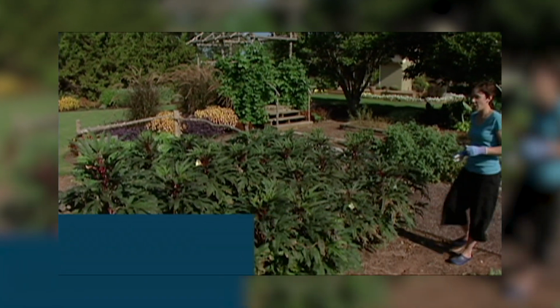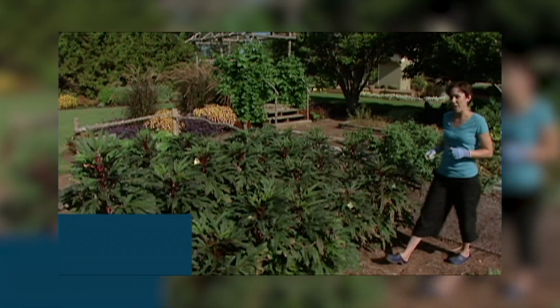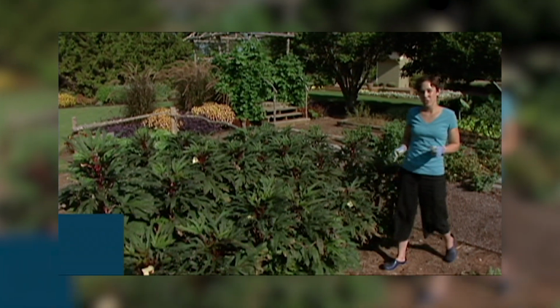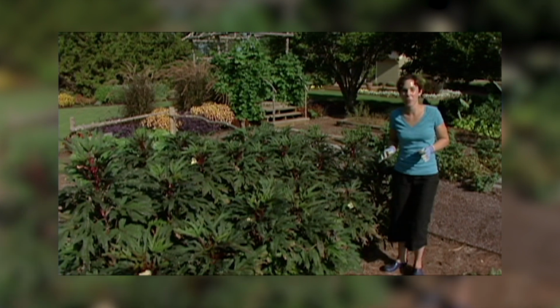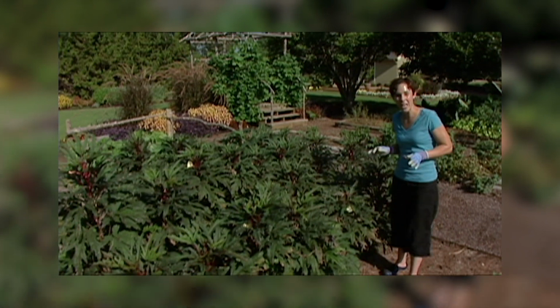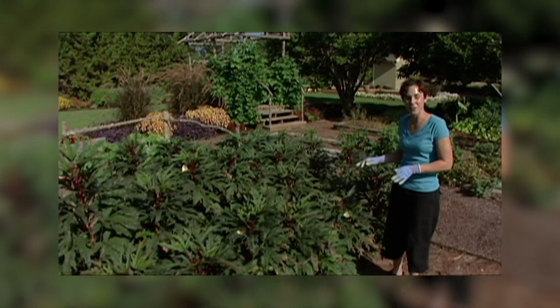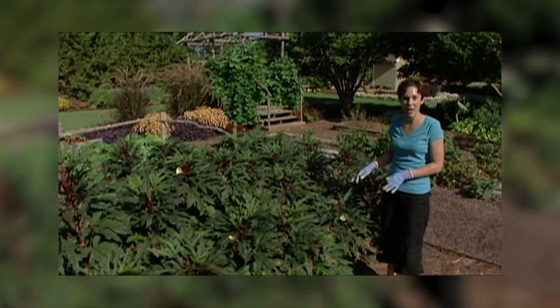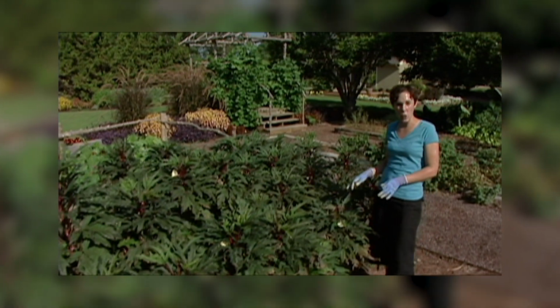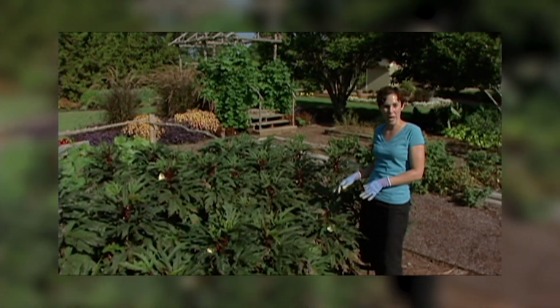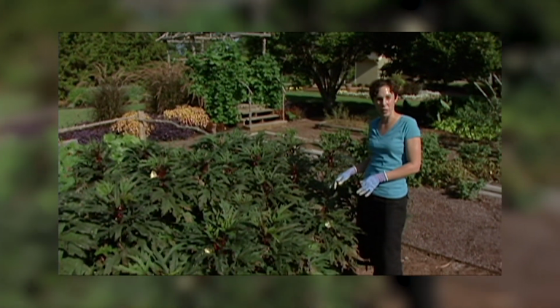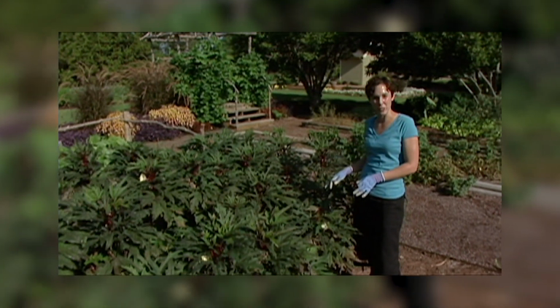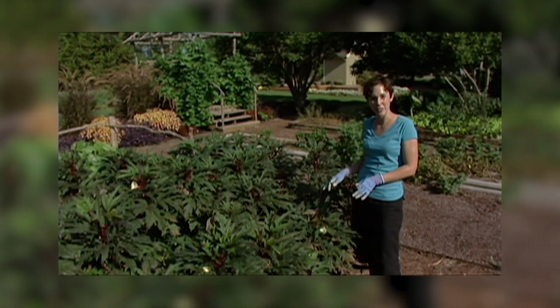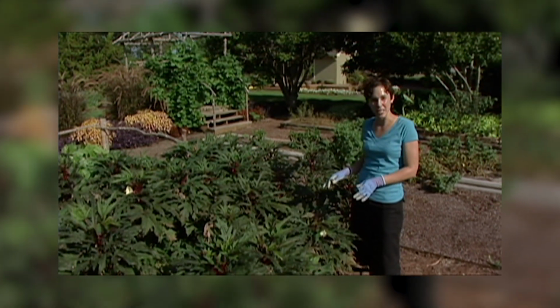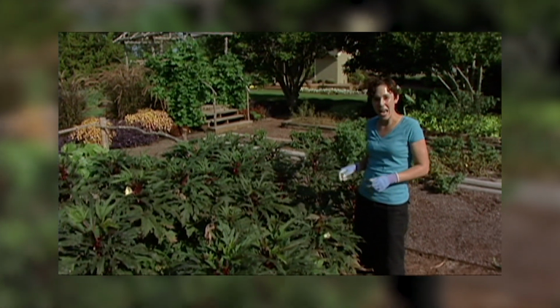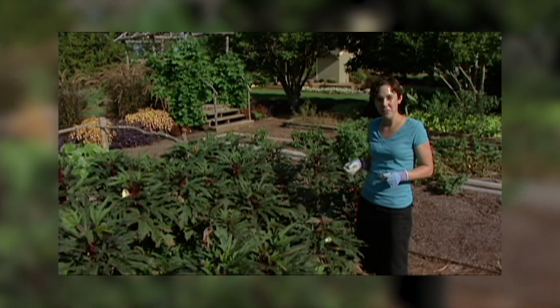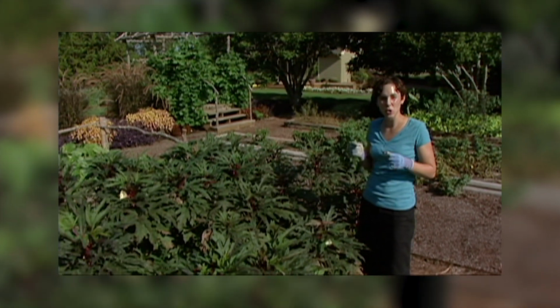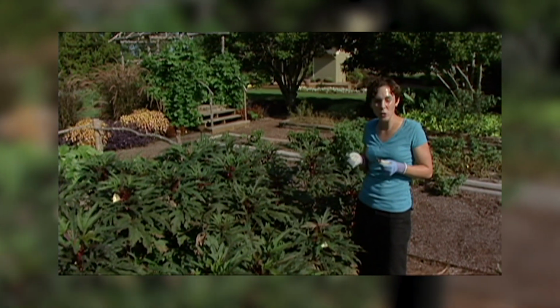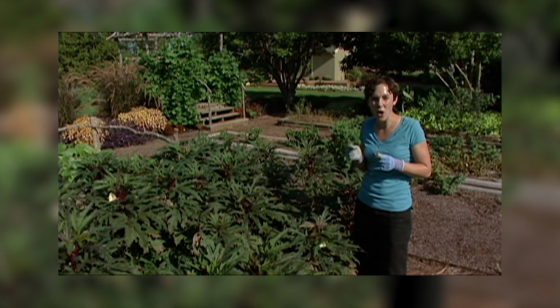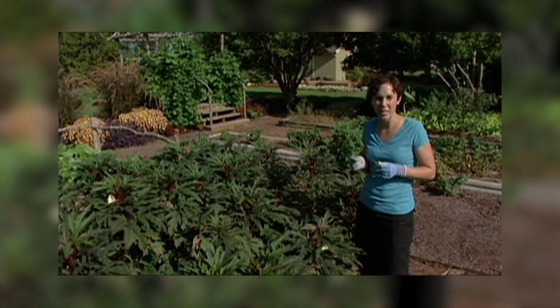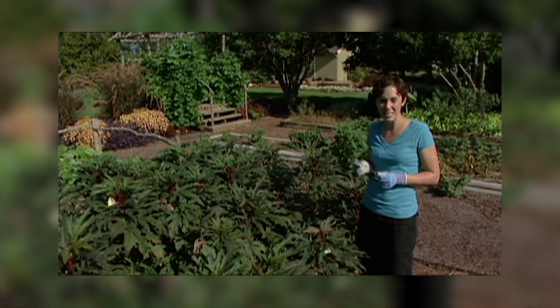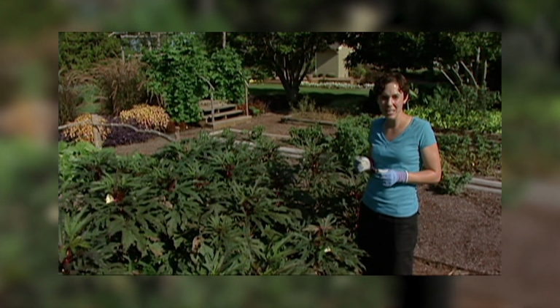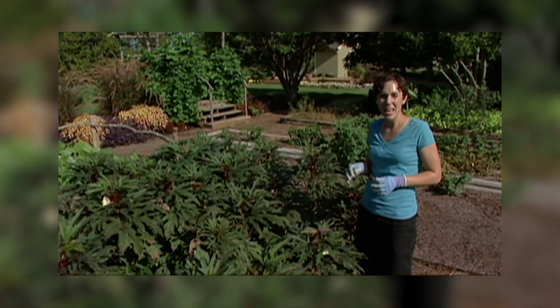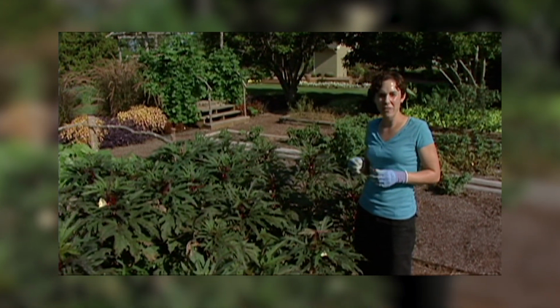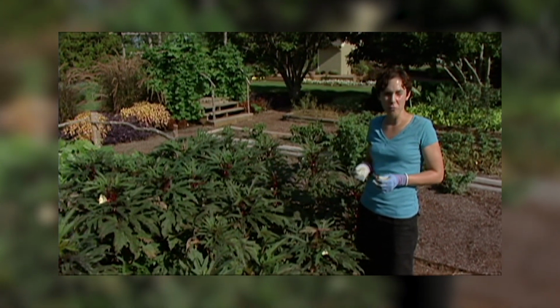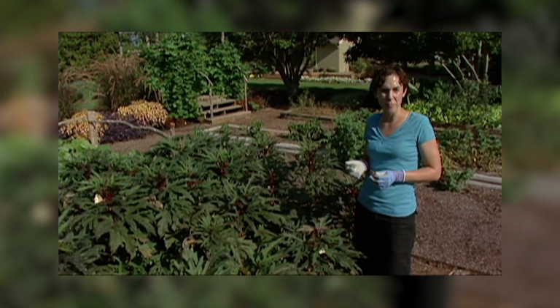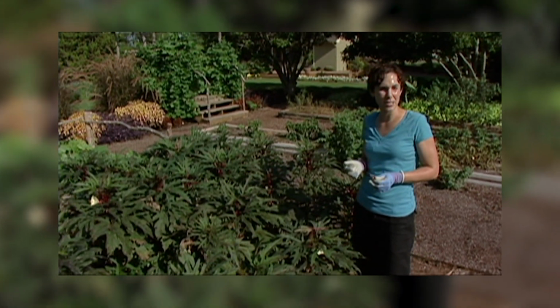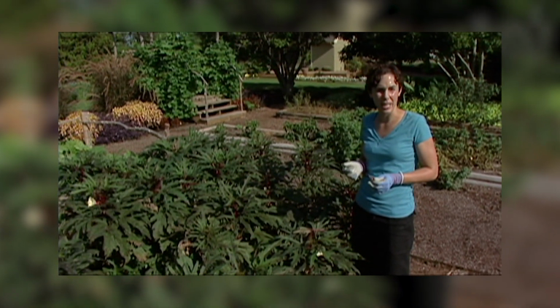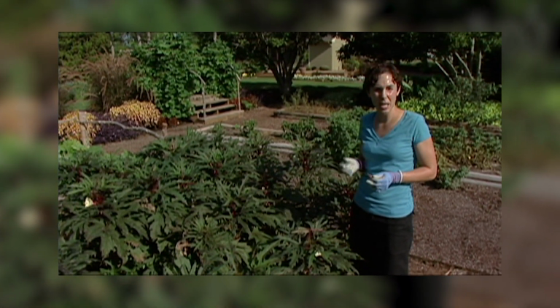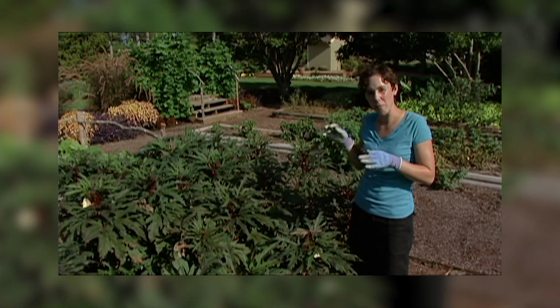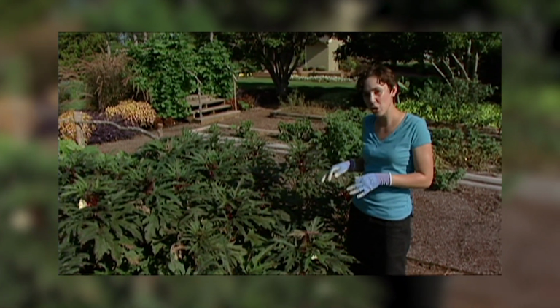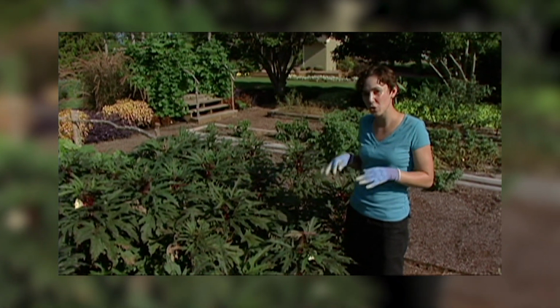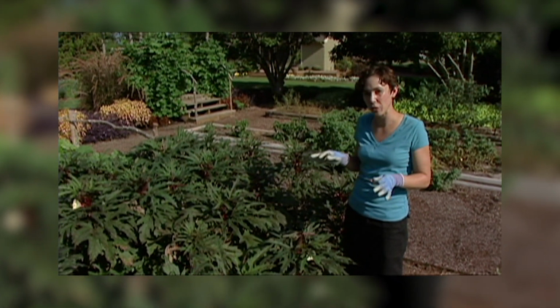I noticed a number of aphids feeding on our okra last week when I was harvesting. Aphids are small soft-bodied insects that feed on a variety of plants in the landscape, from vegetables to trees.